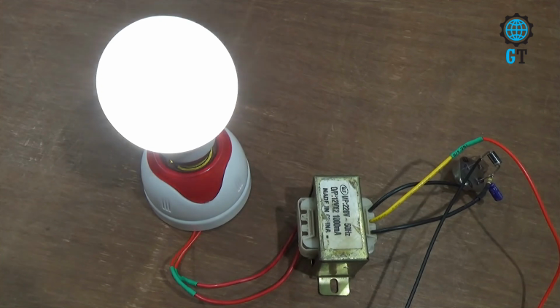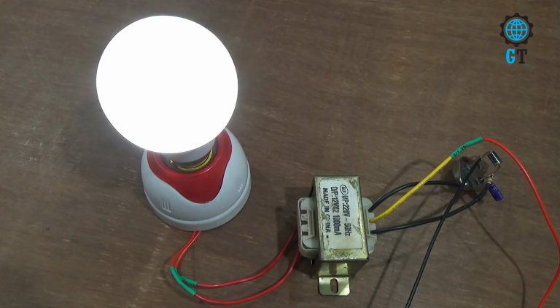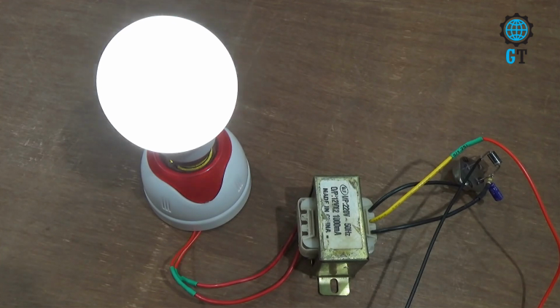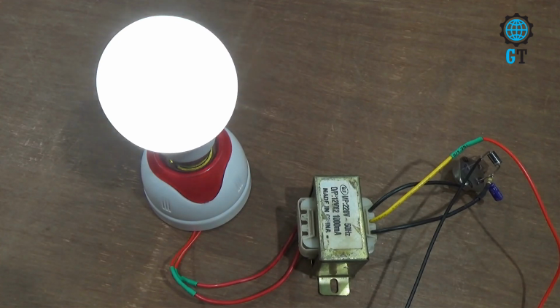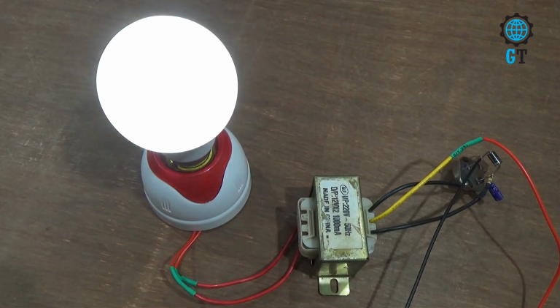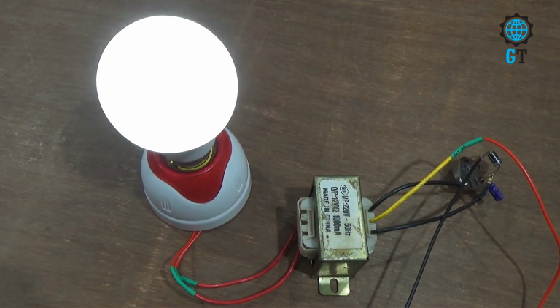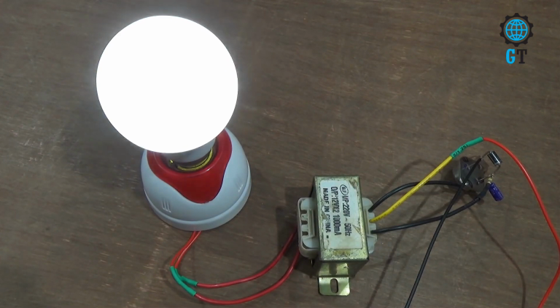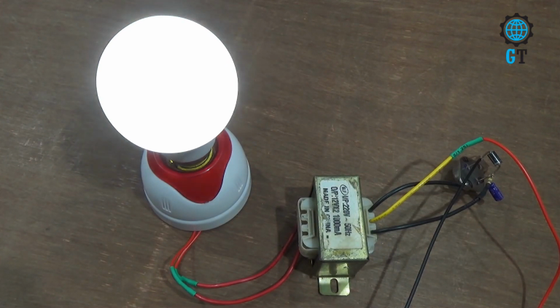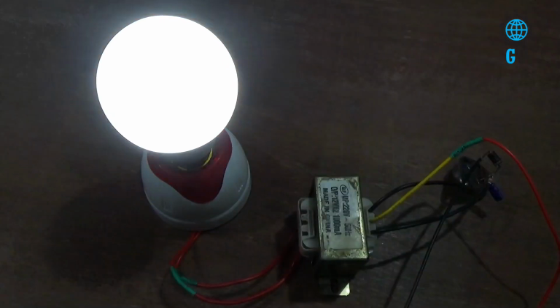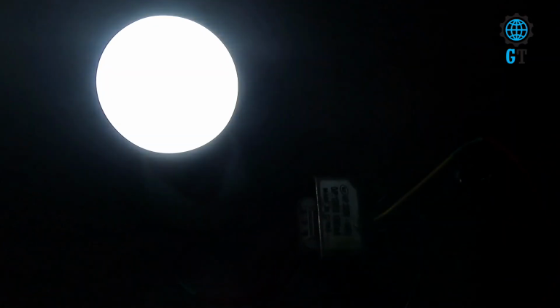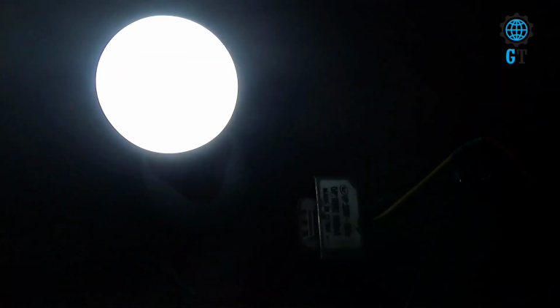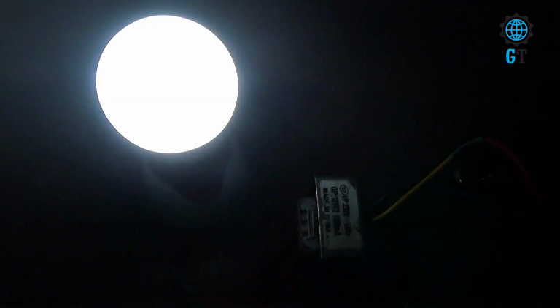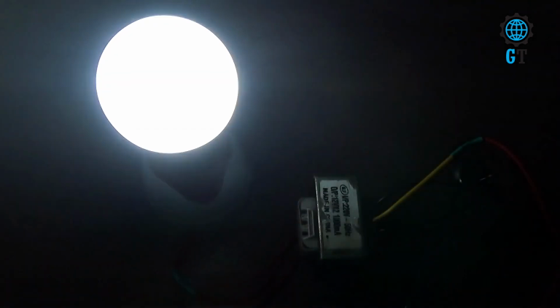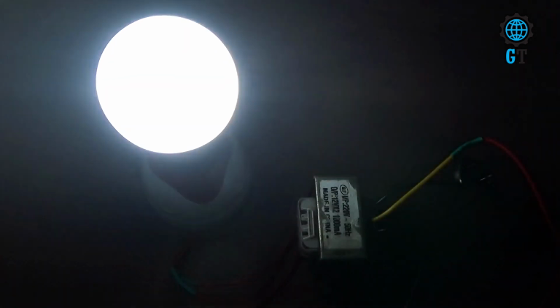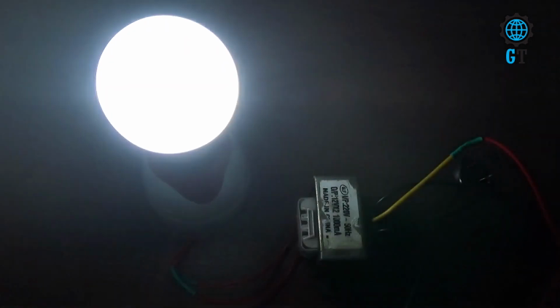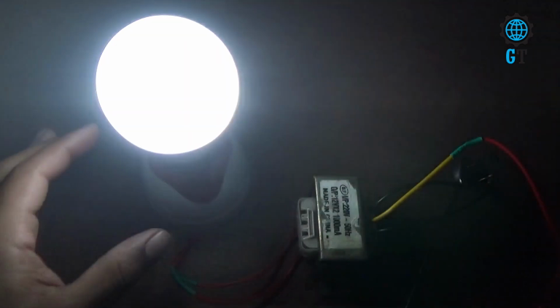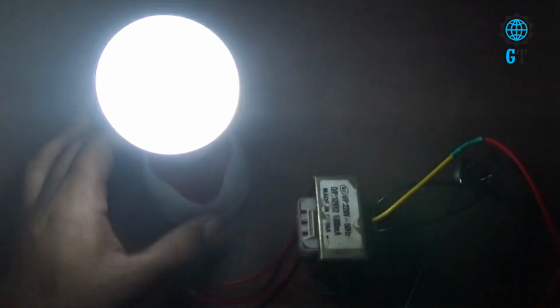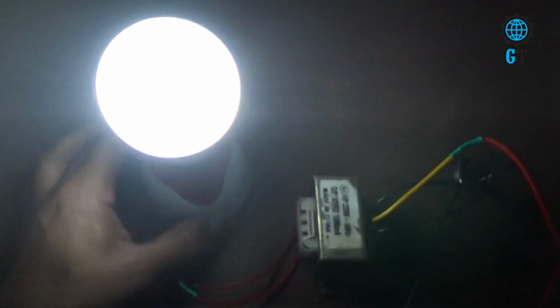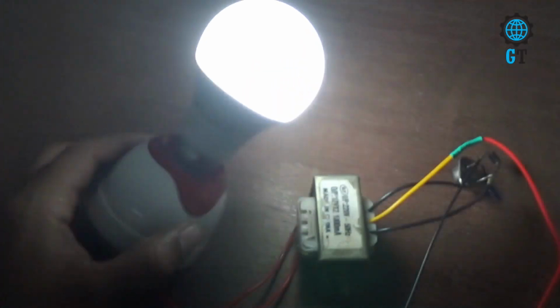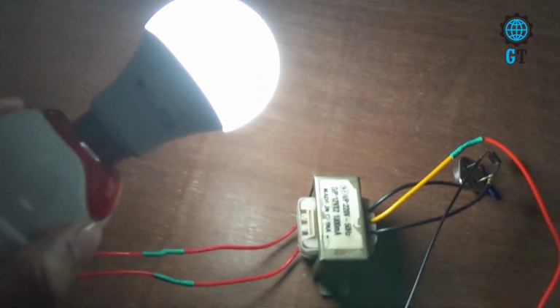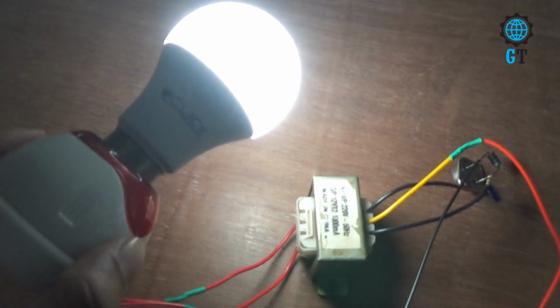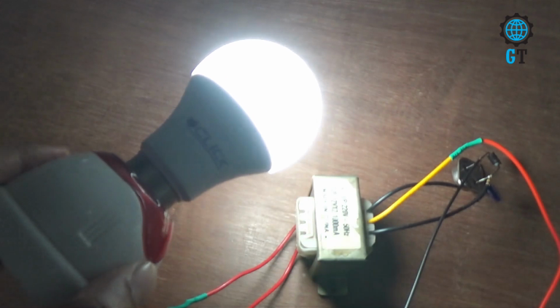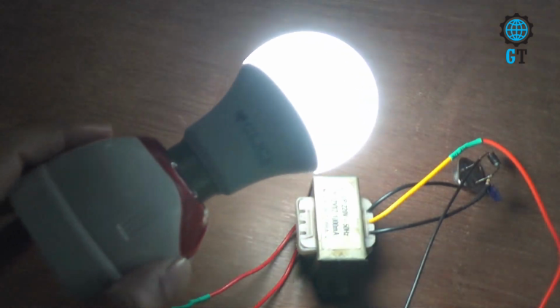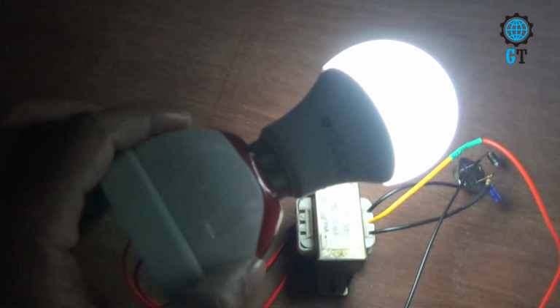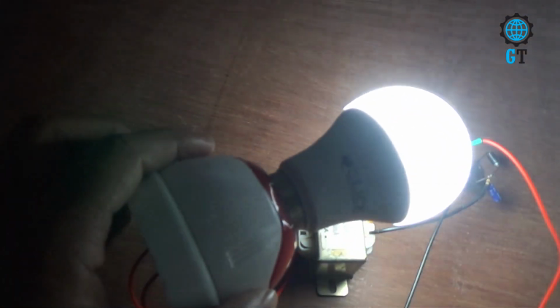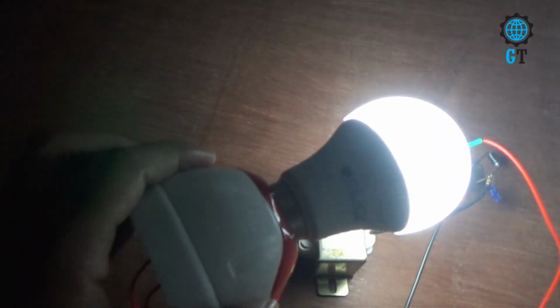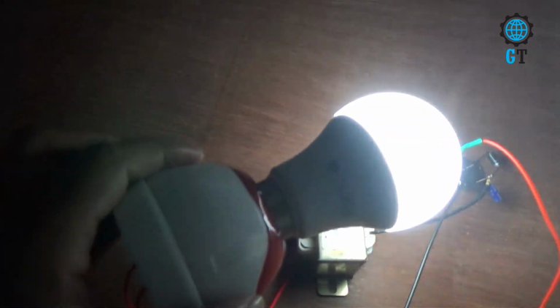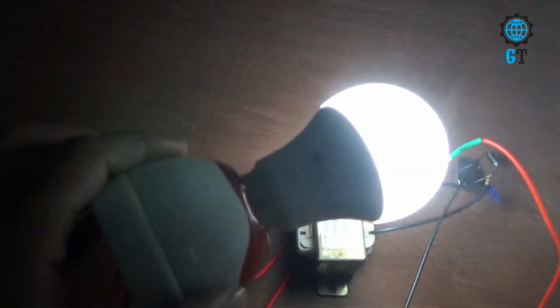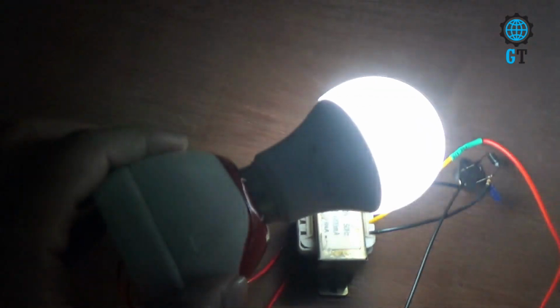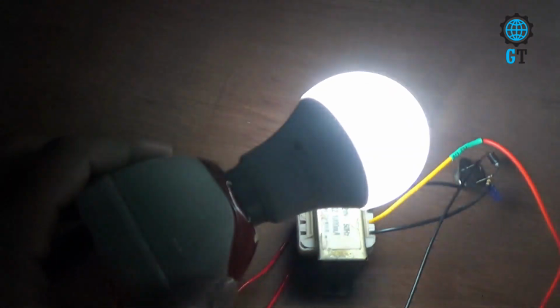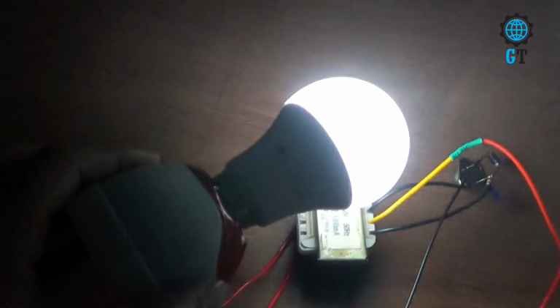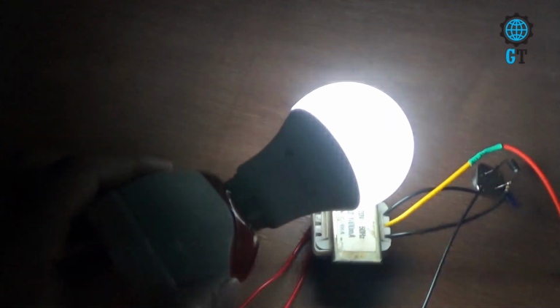Hello dear friends, welcome to my channel Global Technology. Today I am going to show you making a simple high voltage circuit. It is a very simple circuit and to make this circuit we use only one transistor. If you are a new visitor to my channel, be sure to subscribe, and if you already have, then you are a genius.